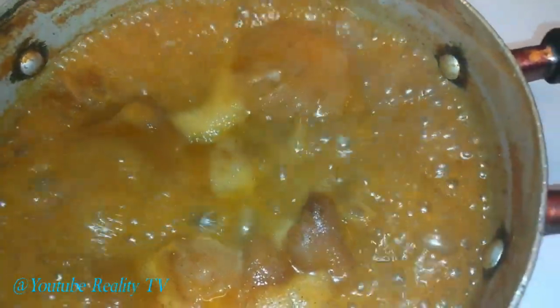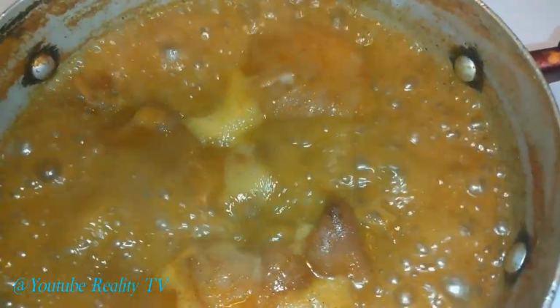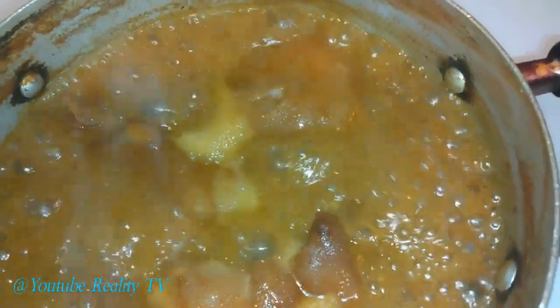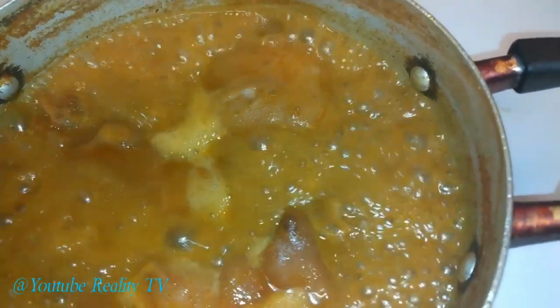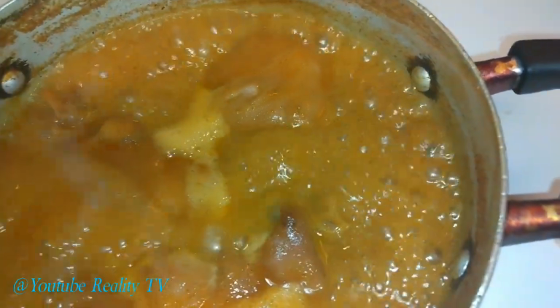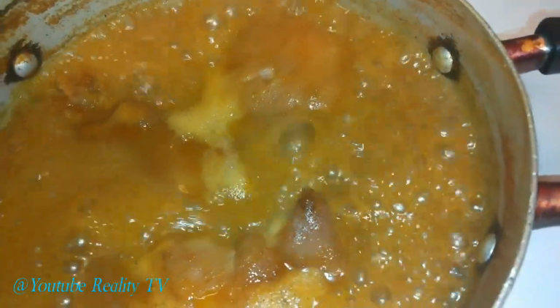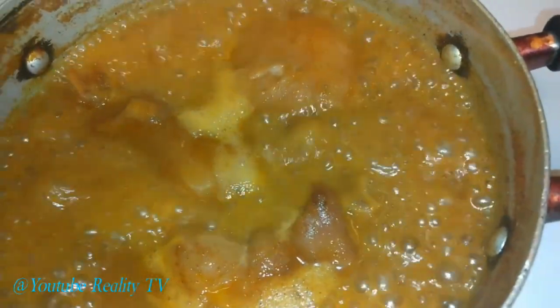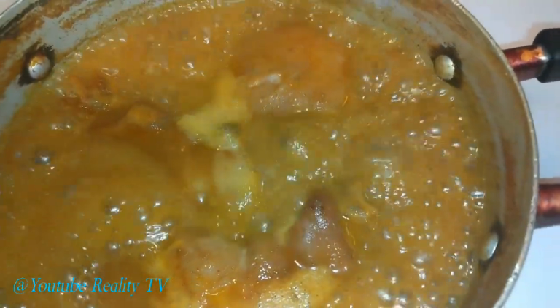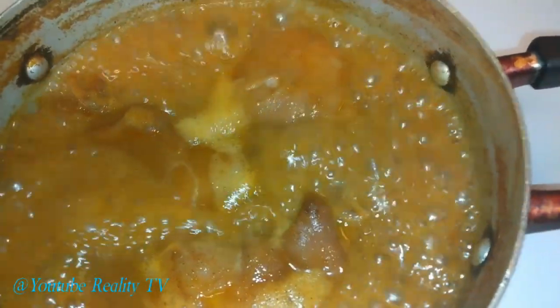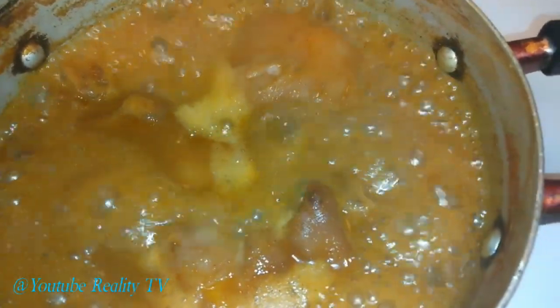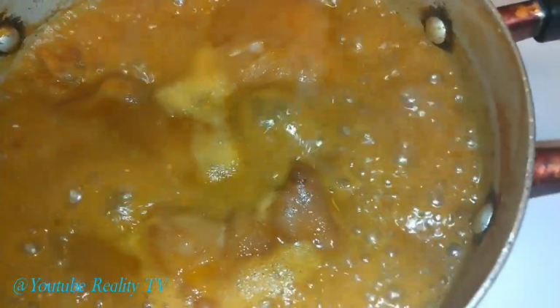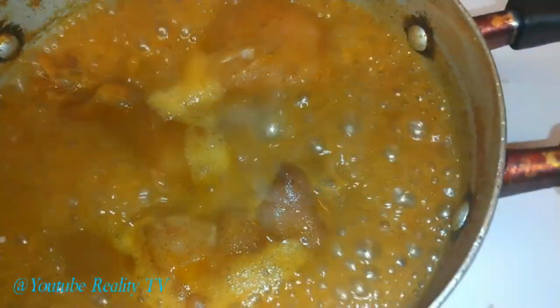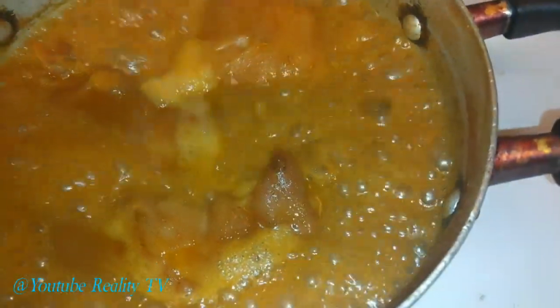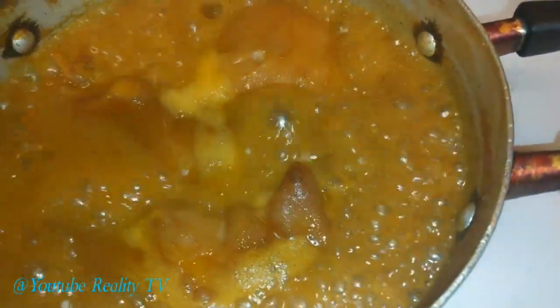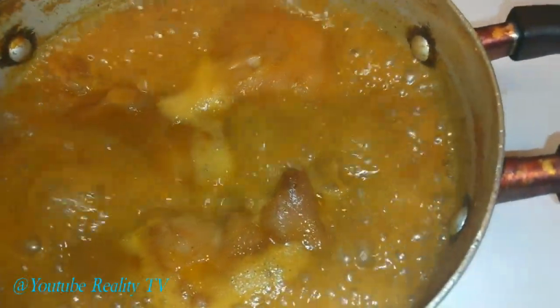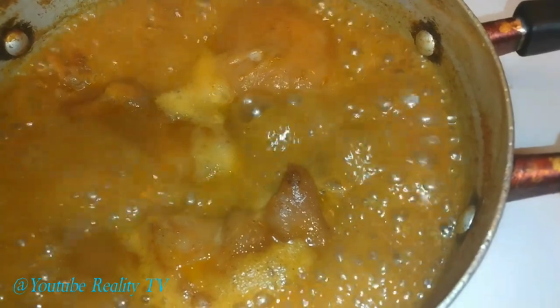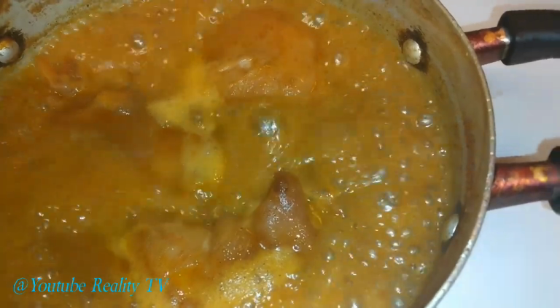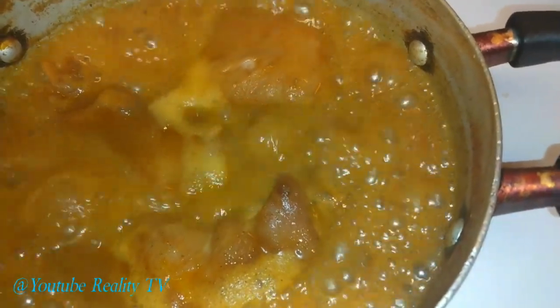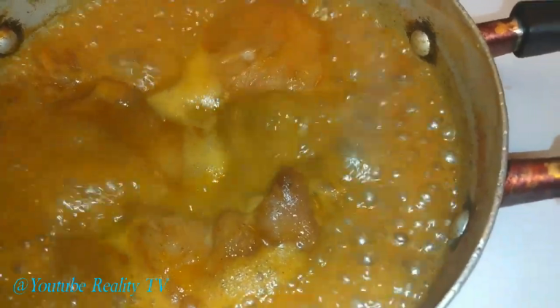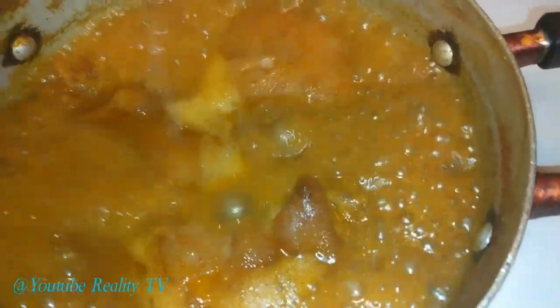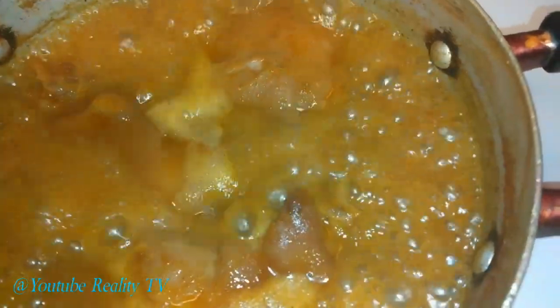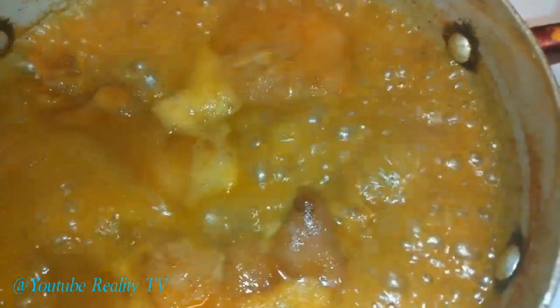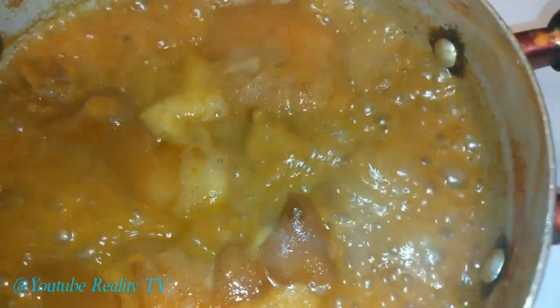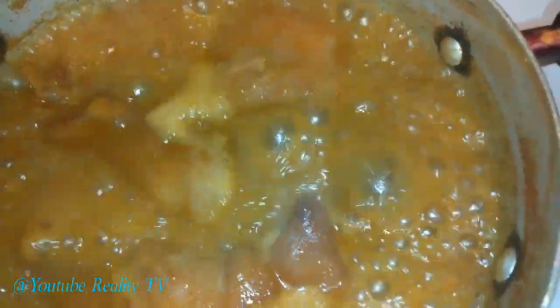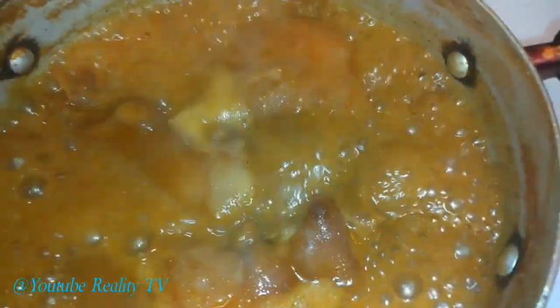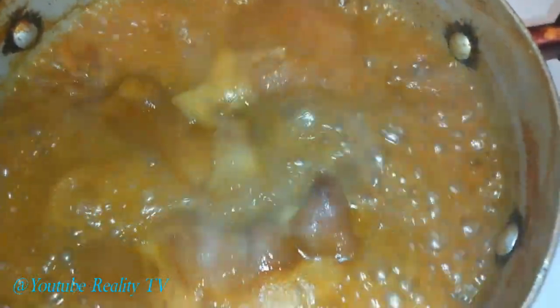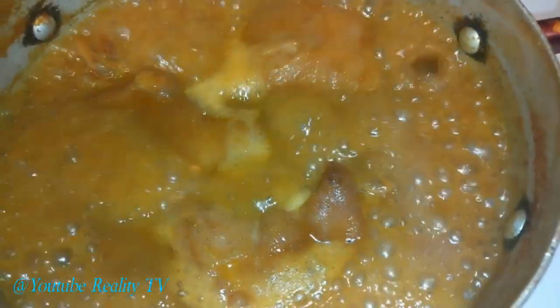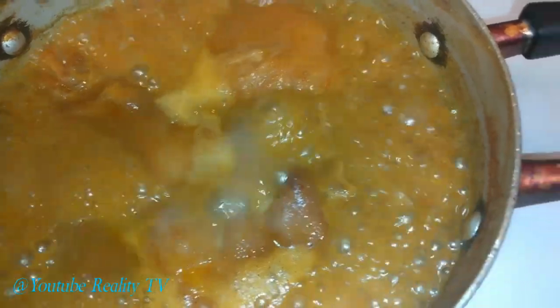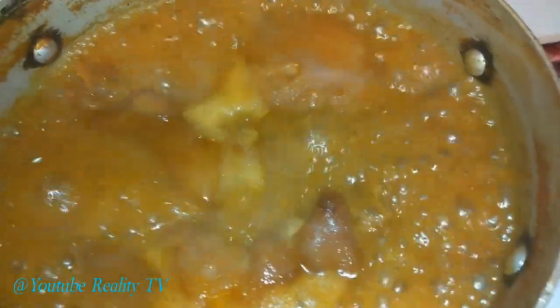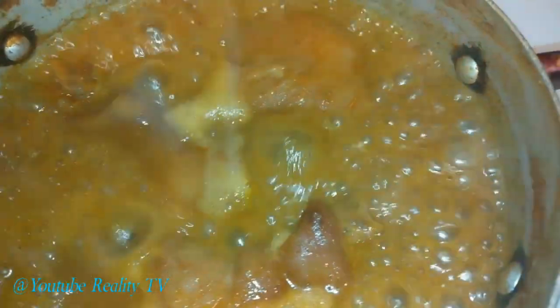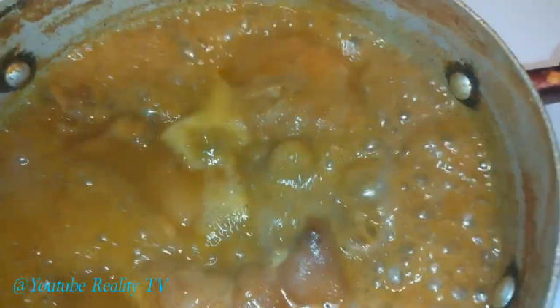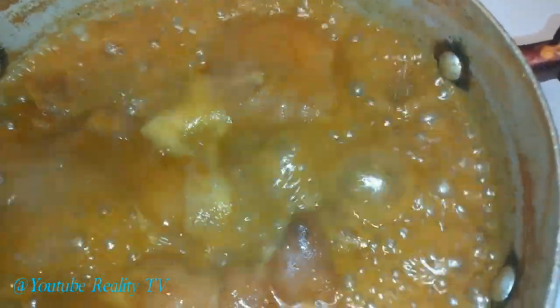Now I just dropped my whole pig feet in some hot boiling water, added some vinegar, my Tony Chachere's, onion powder, garlic powder, Accent, red pepper, black pepper, a little bit of smoked paprika.